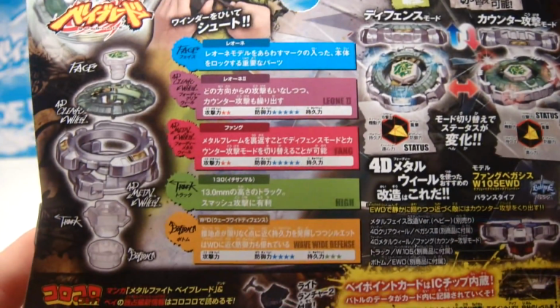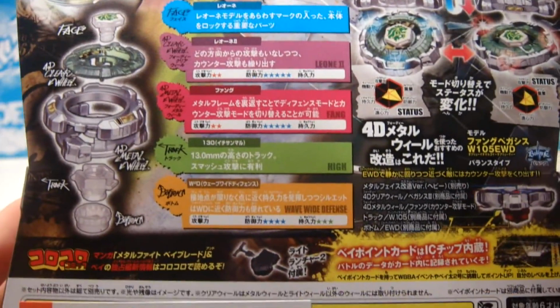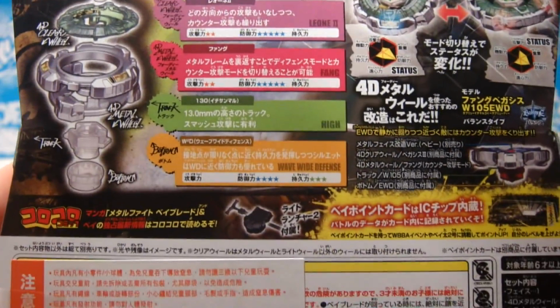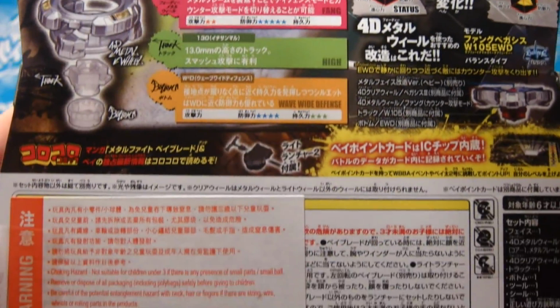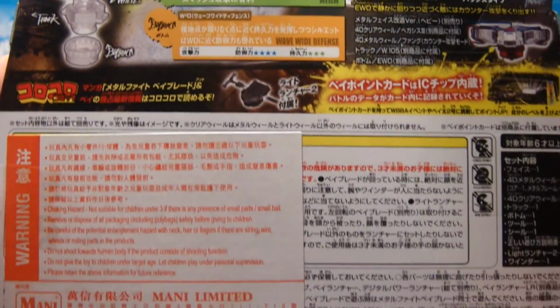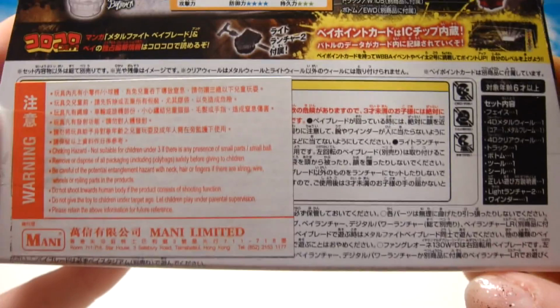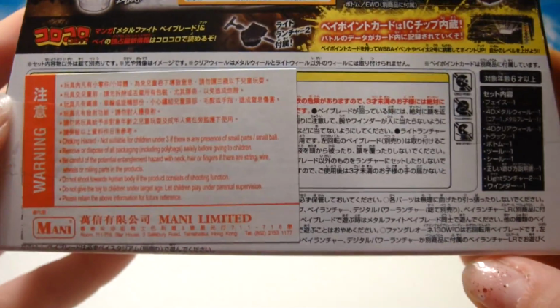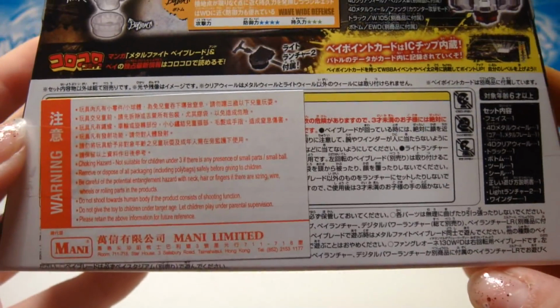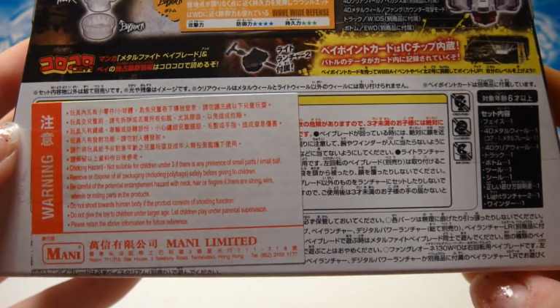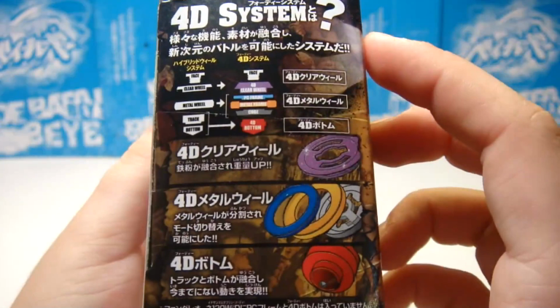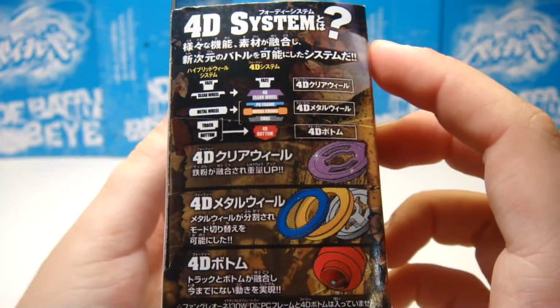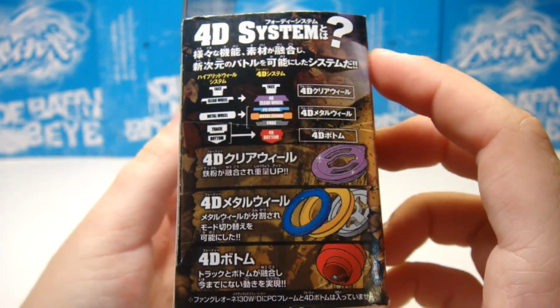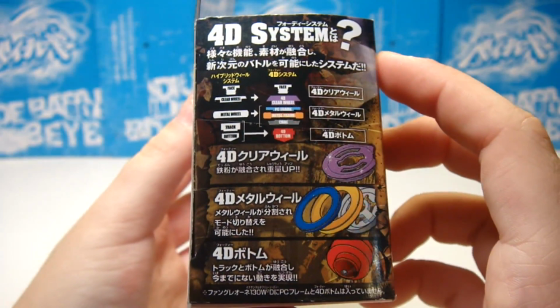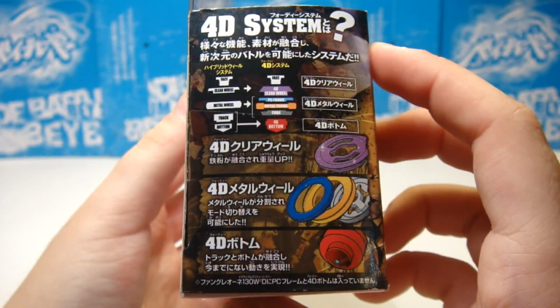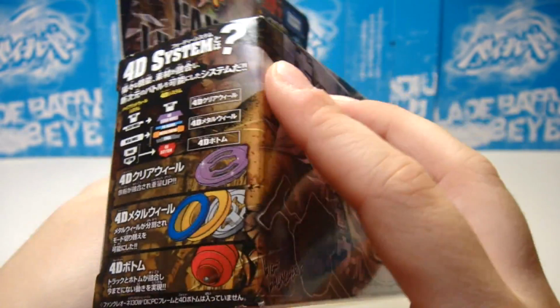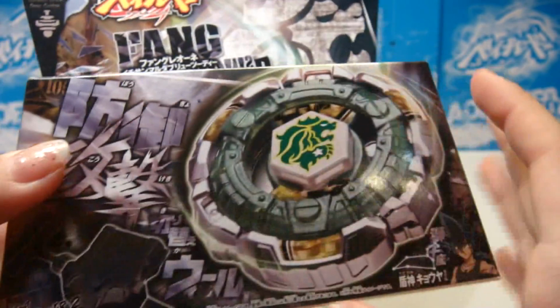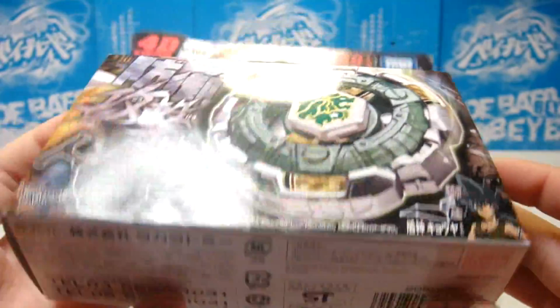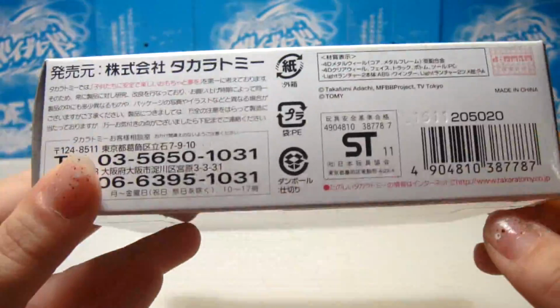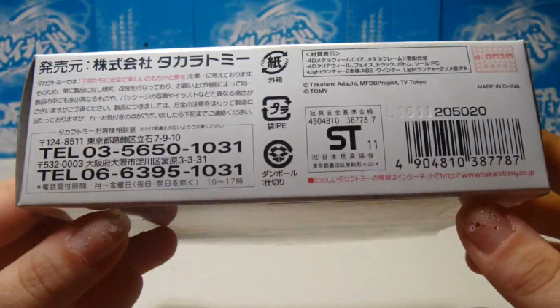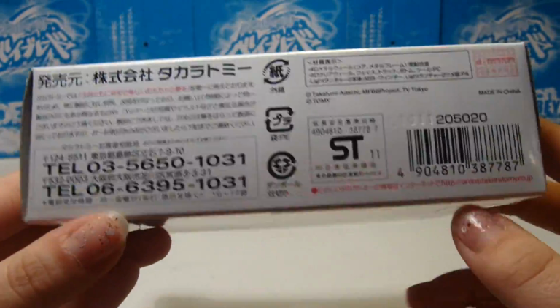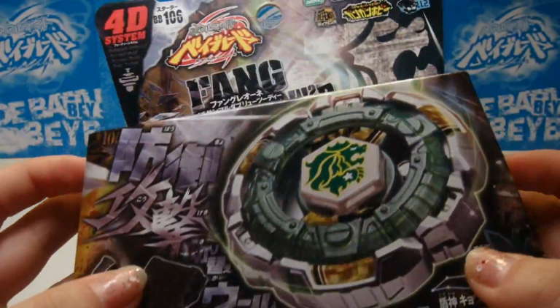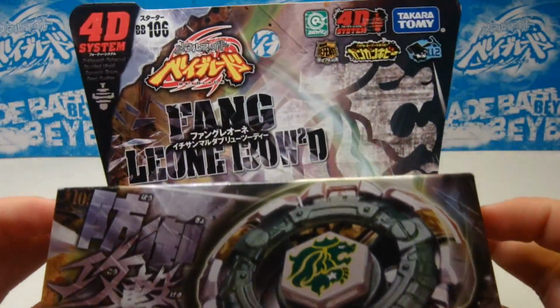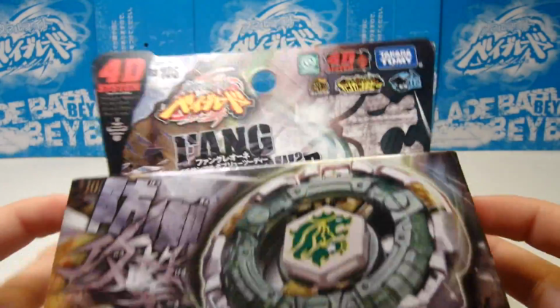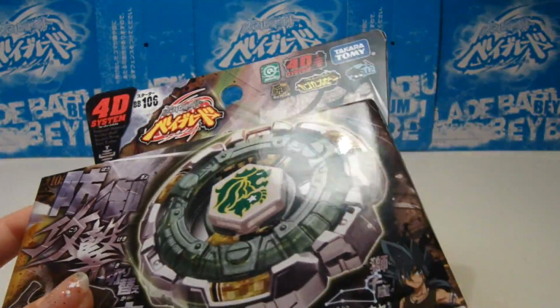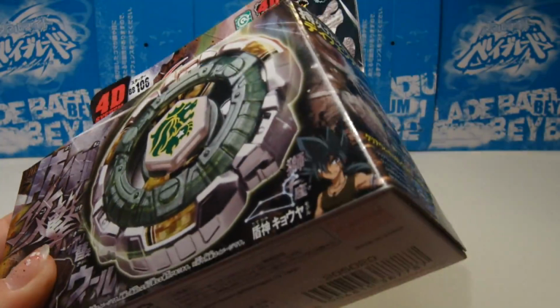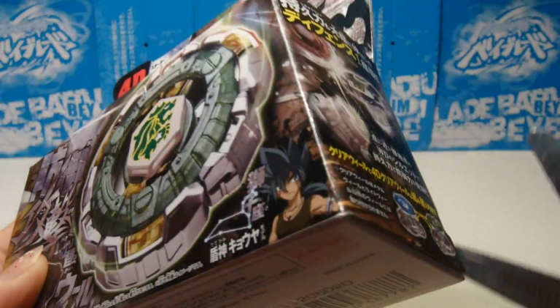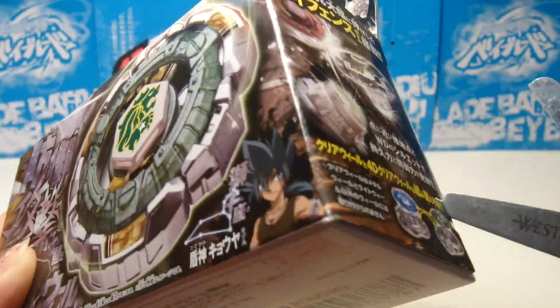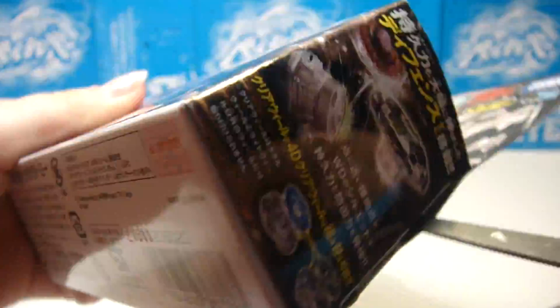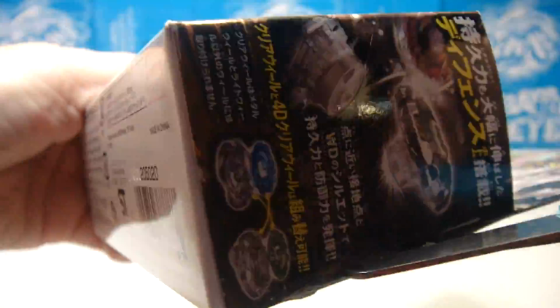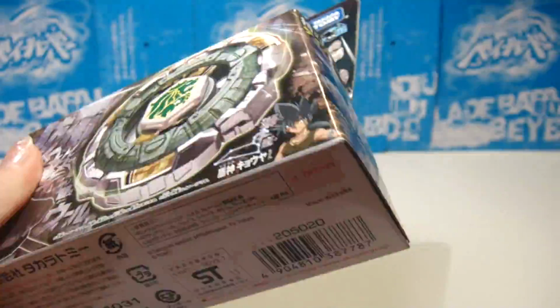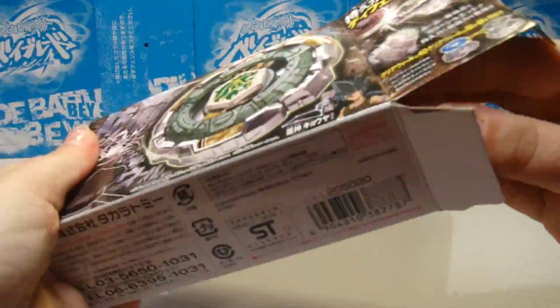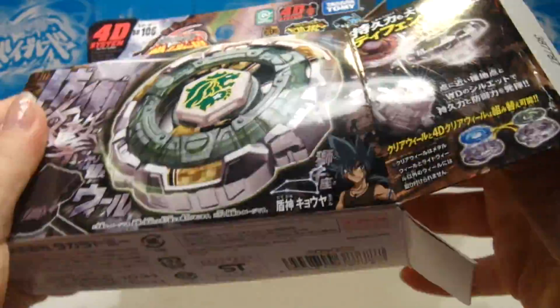So we are viewing the front, back, side, warning signs, the bottom, the side. I really love the design of the box — obviously every 4D bey basically has the same design, but with a bit of different colors.